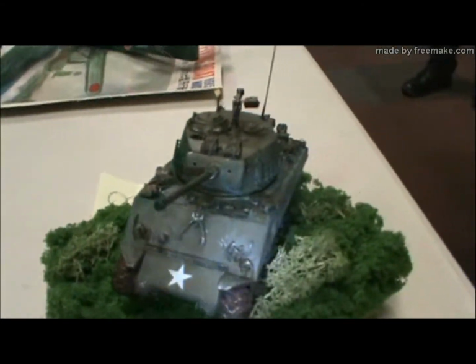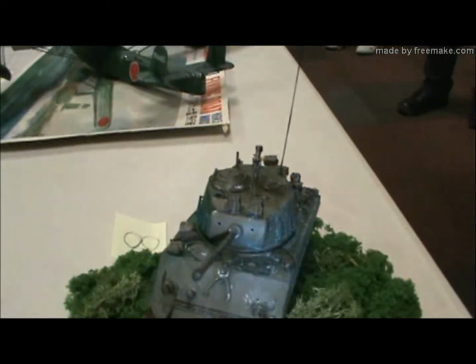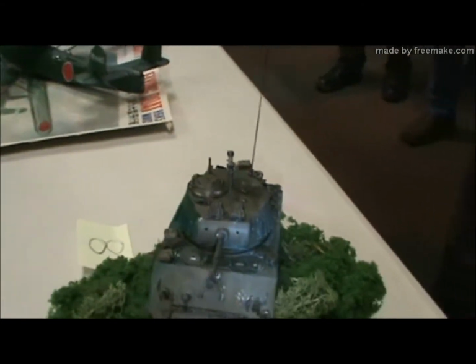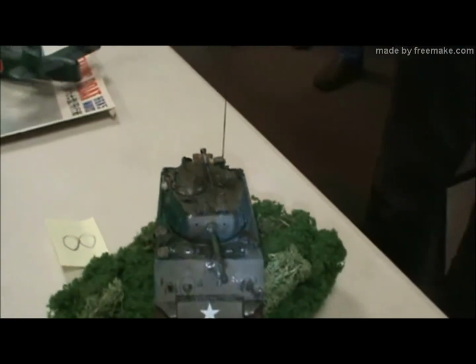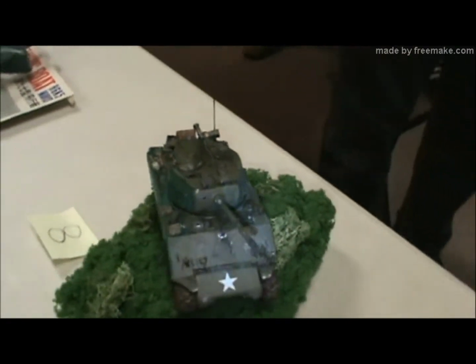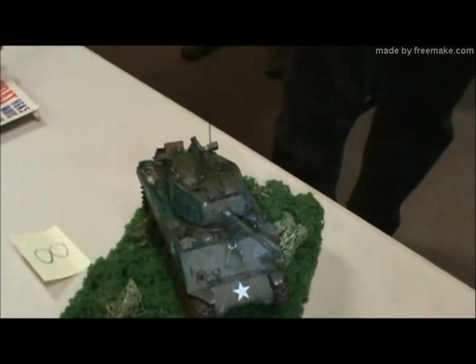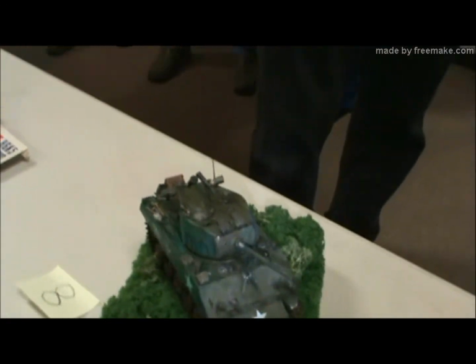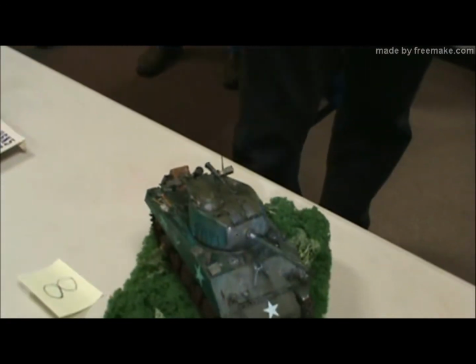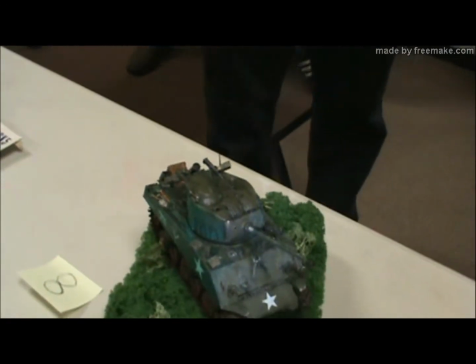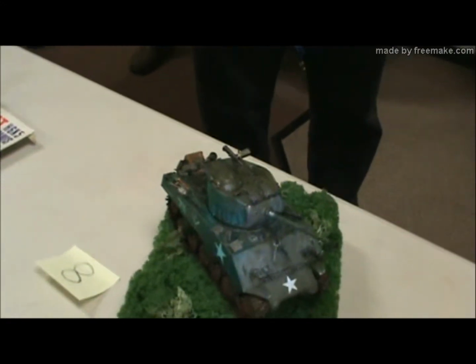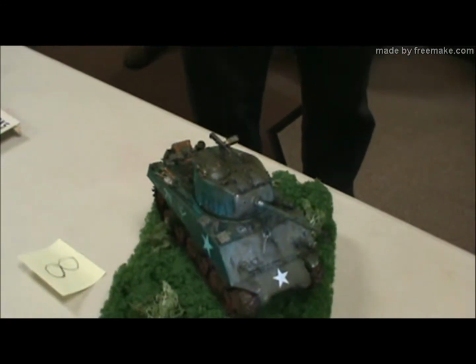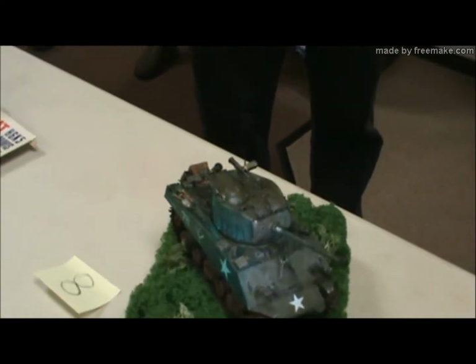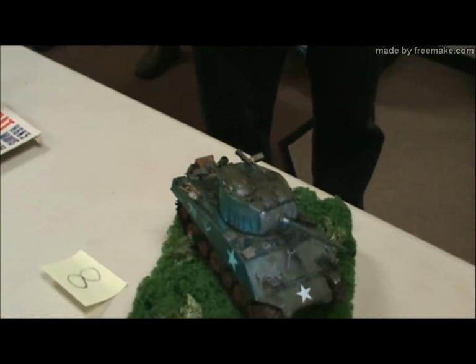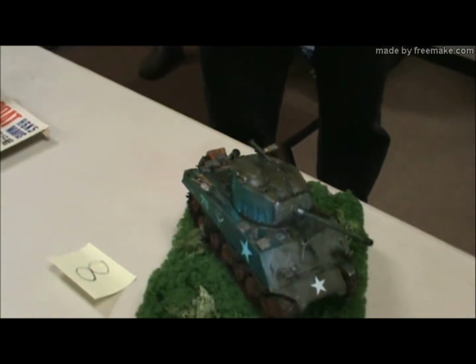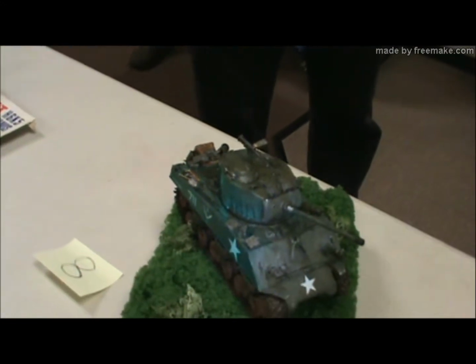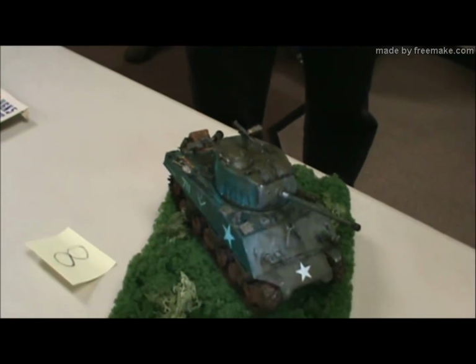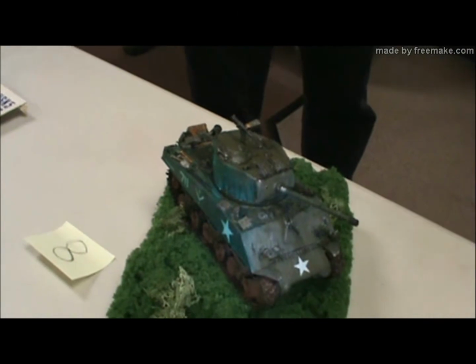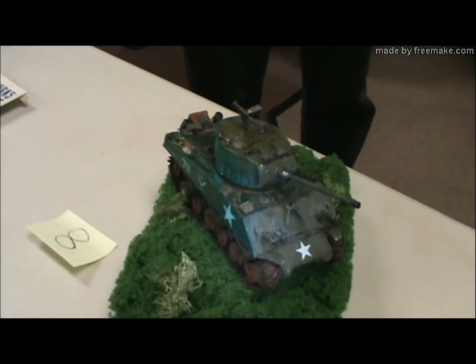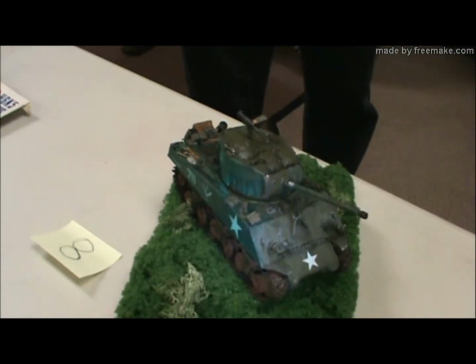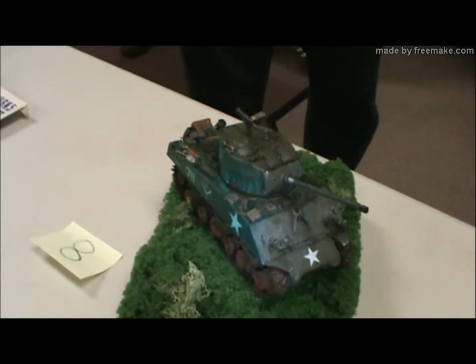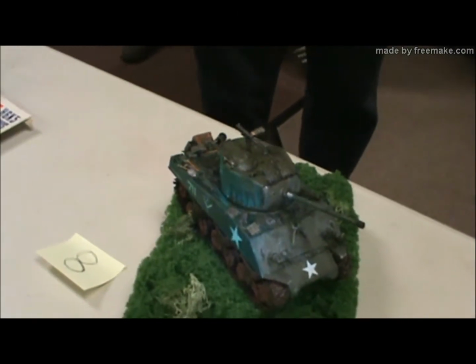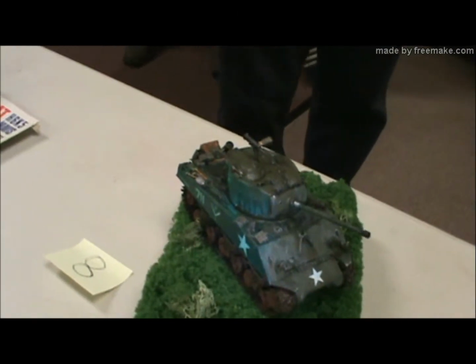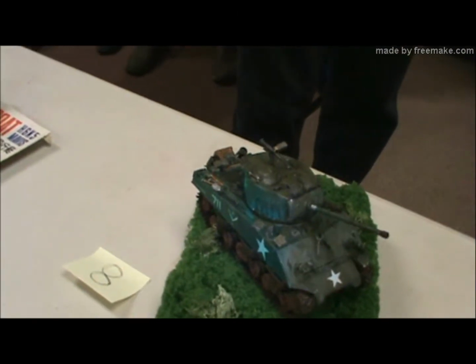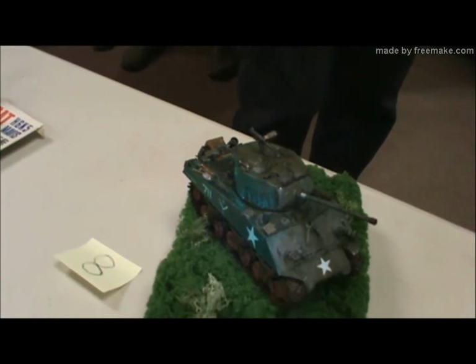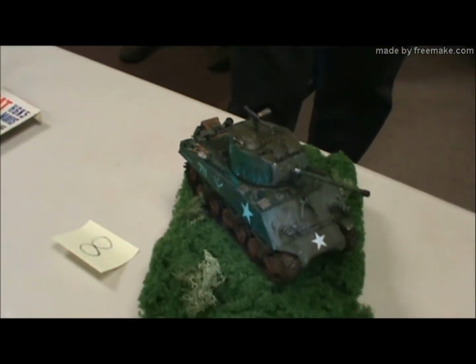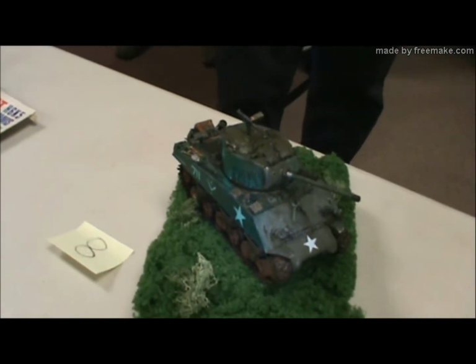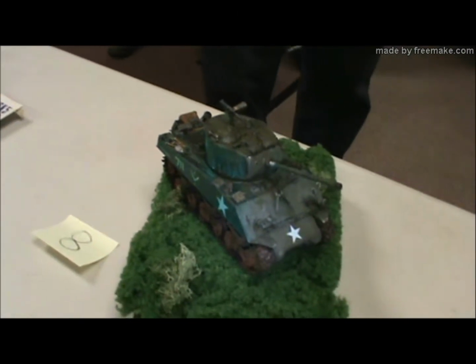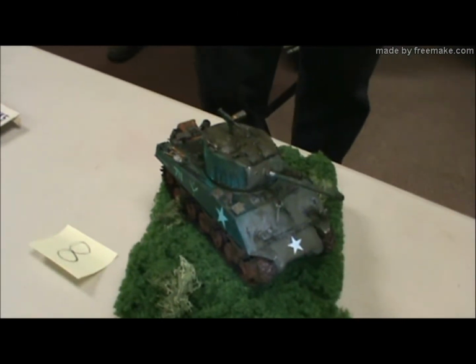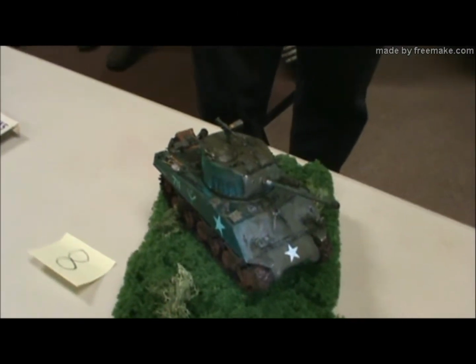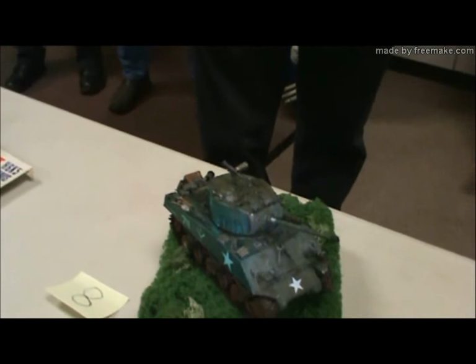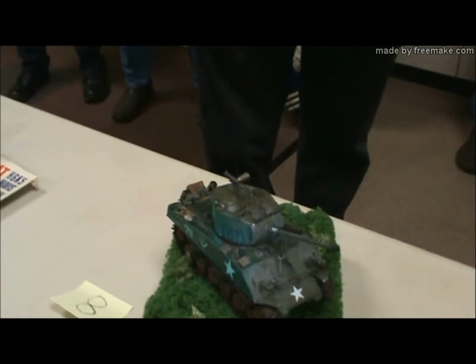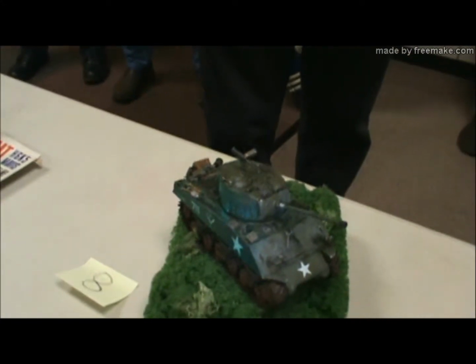I think it had to be the photo etch. Dragon's gone that way too — there's so many extra parts, you almost have a second tank in there. If you could get a hull, everything else is pretty well duplicated. A Sherman's a Sherman.